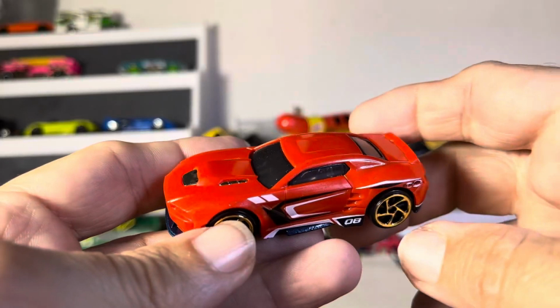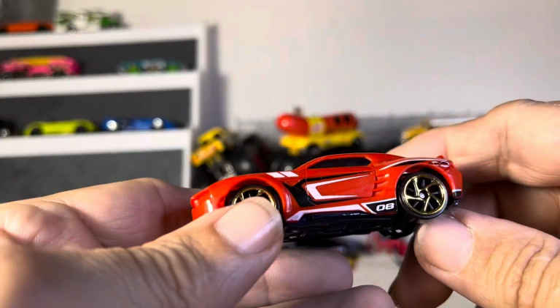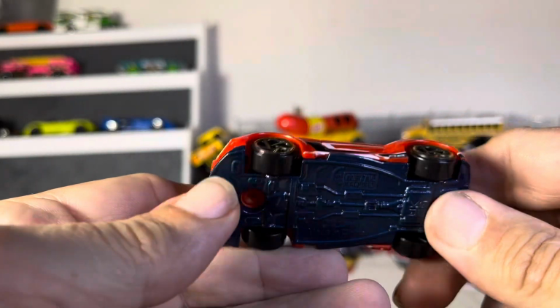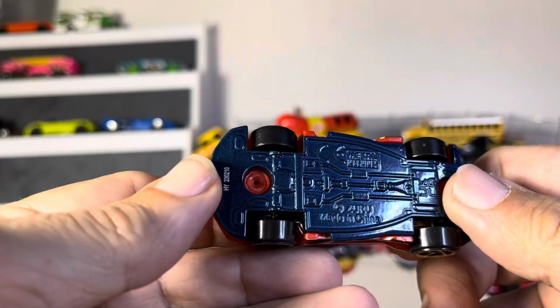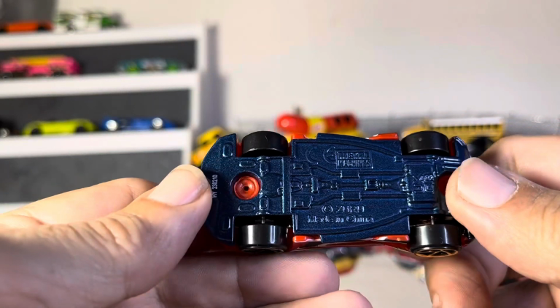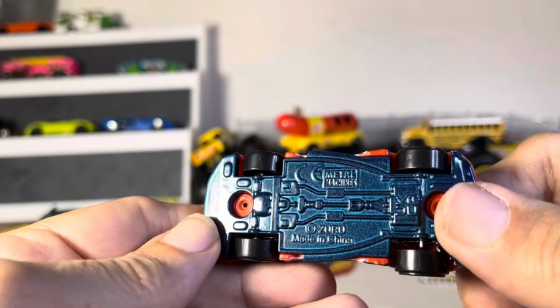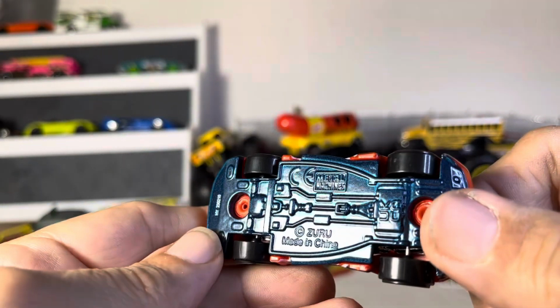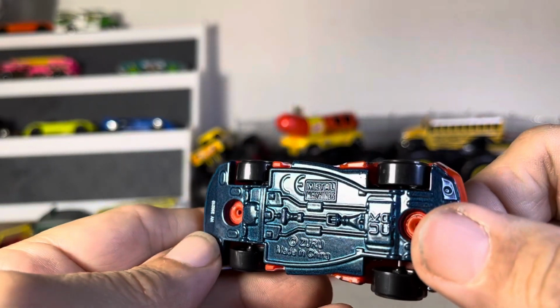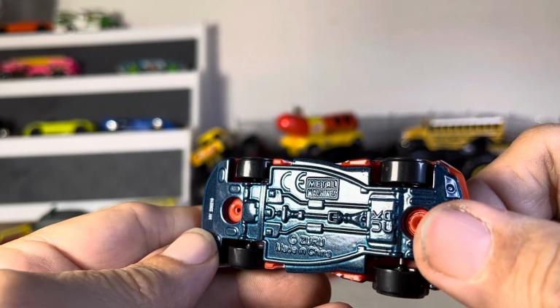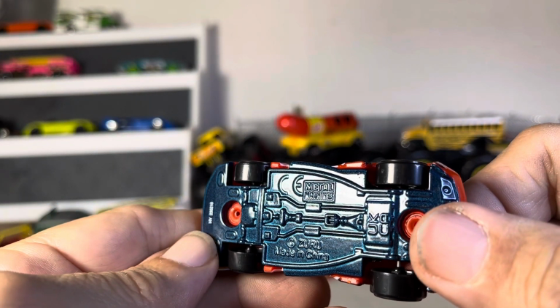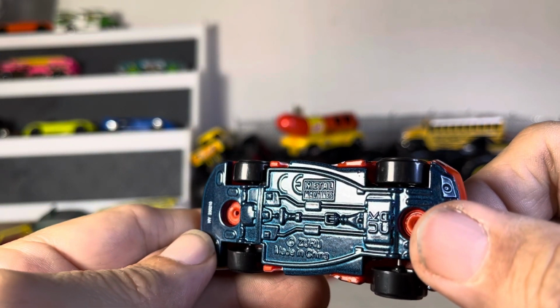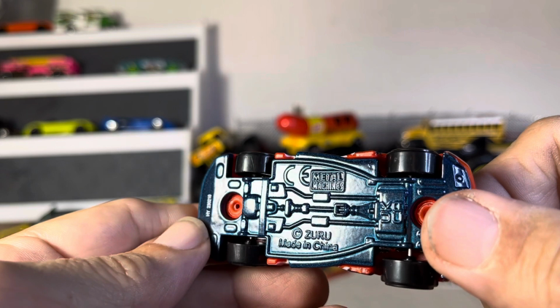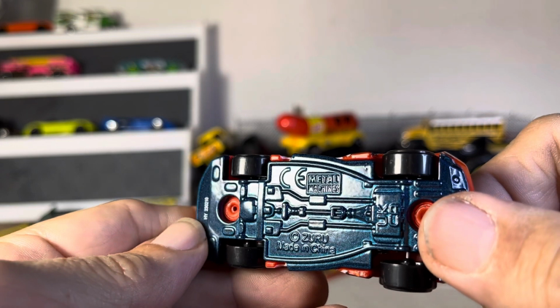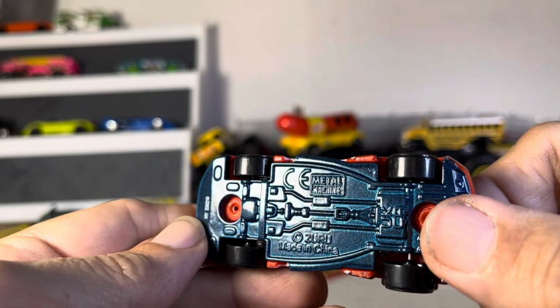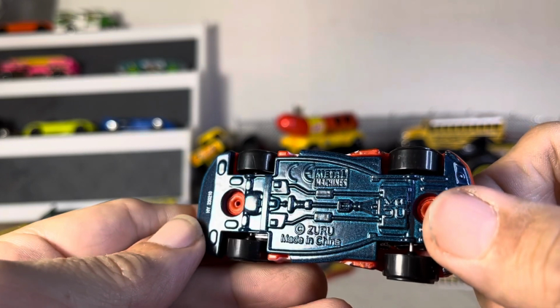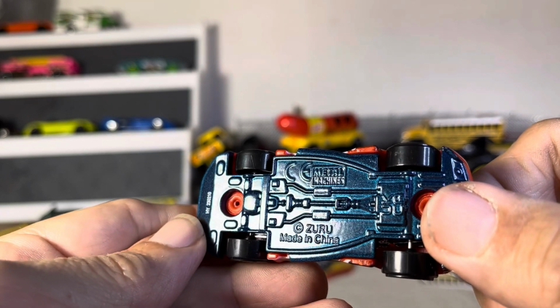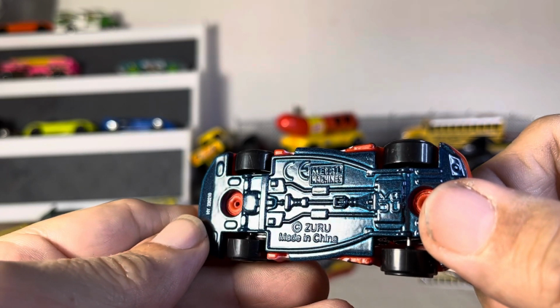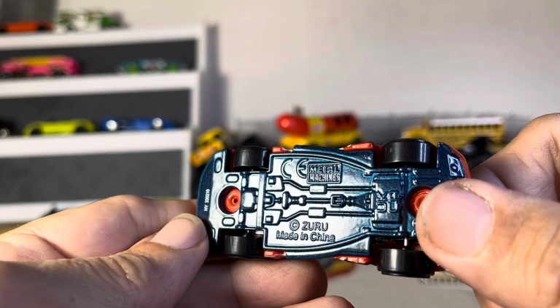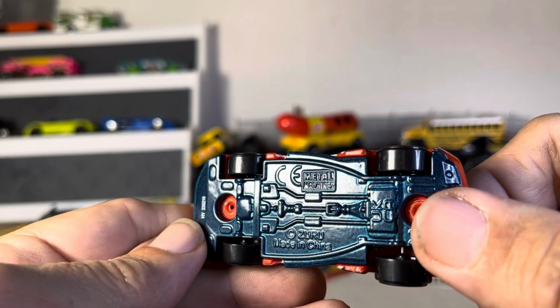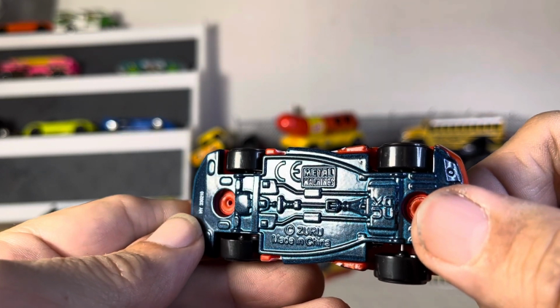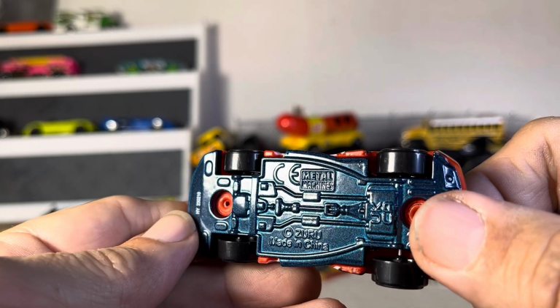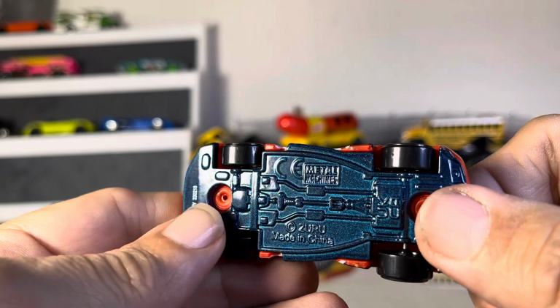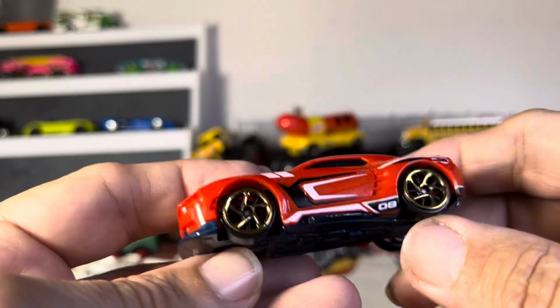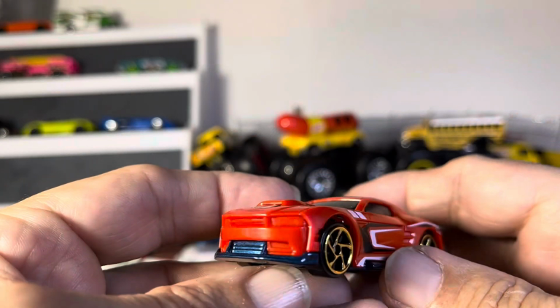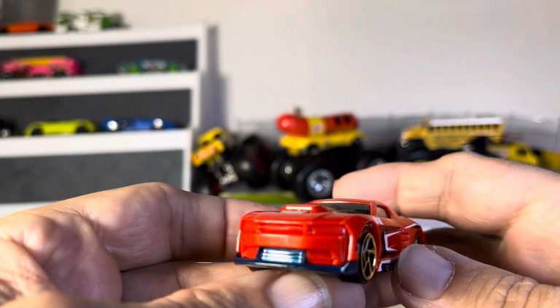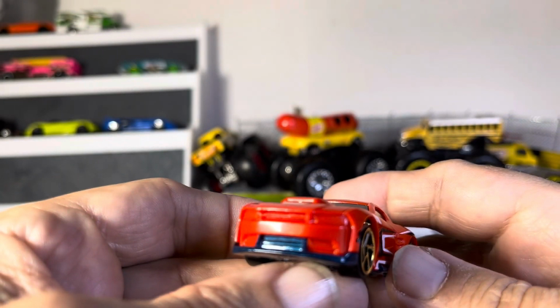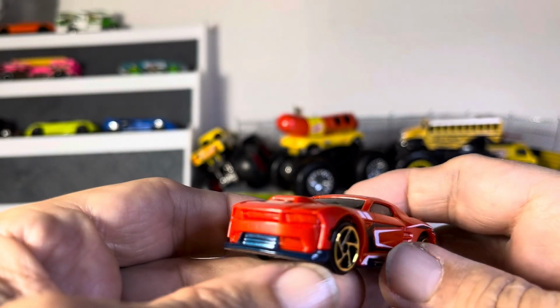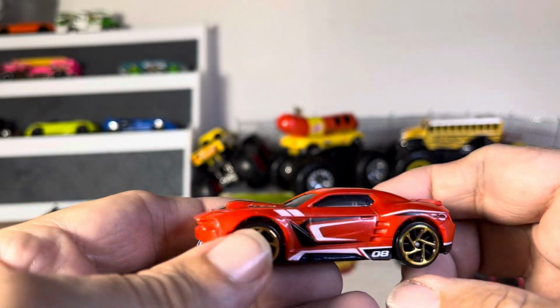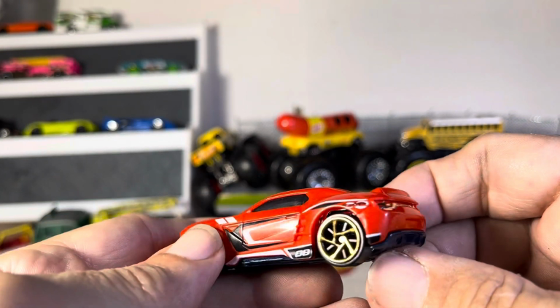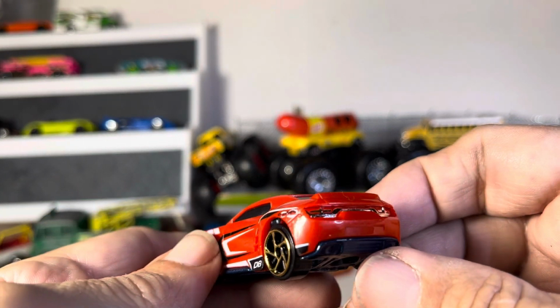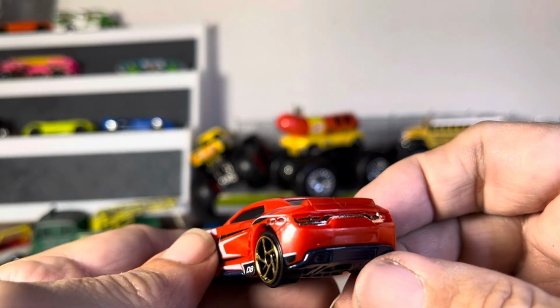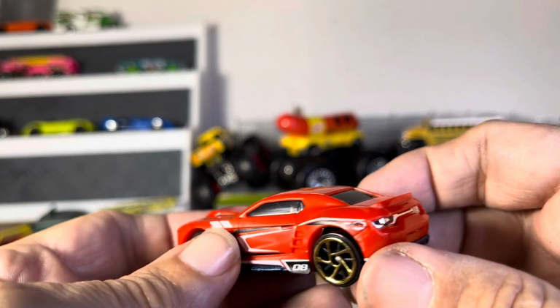All right, guys, so I have something different. It looks like a Zuru — it's Zuru right there — Metal Machines, and I'm going to say it looks like a Camaro.